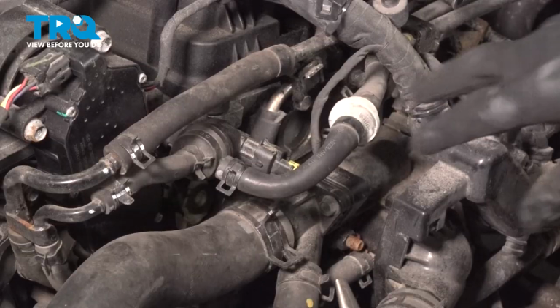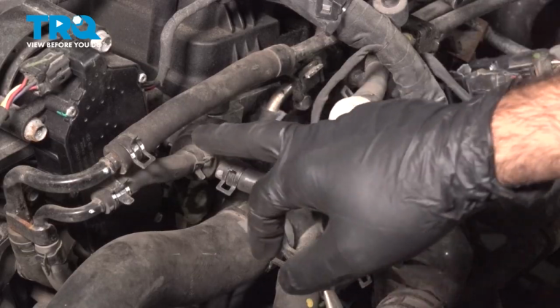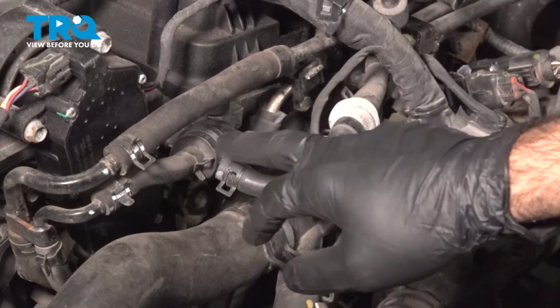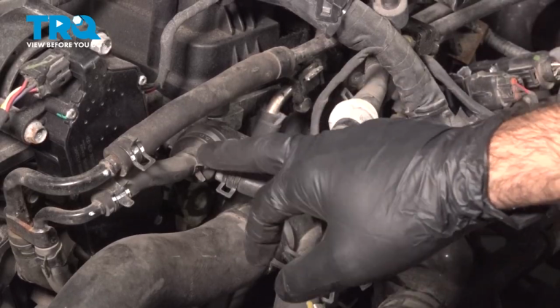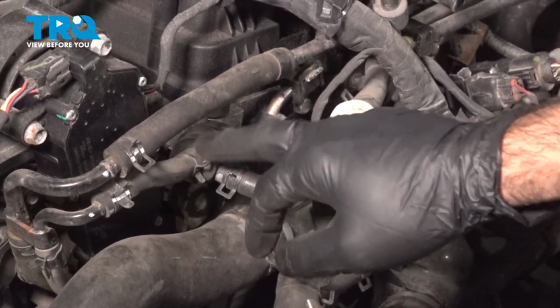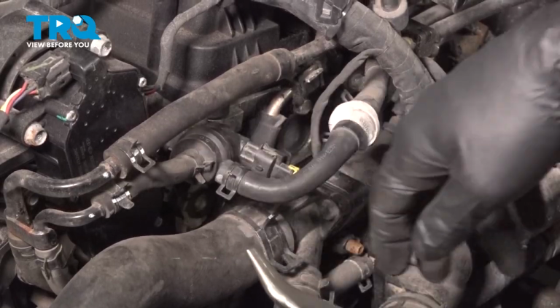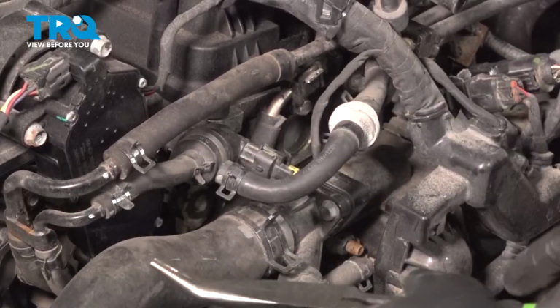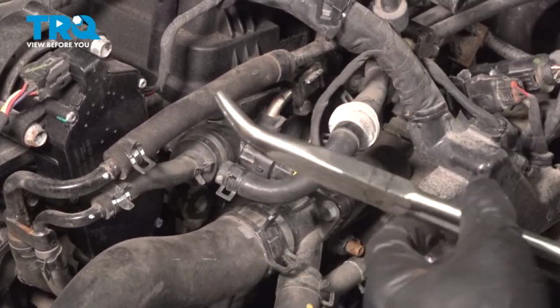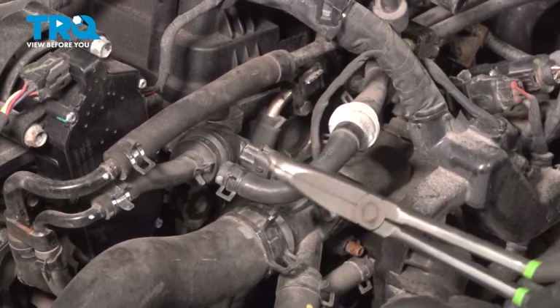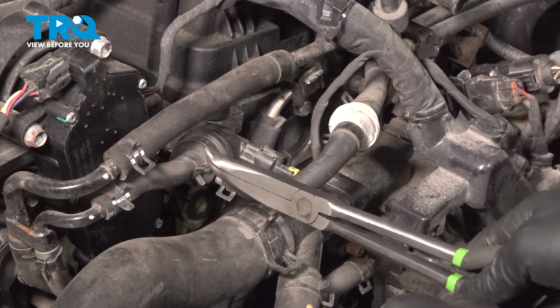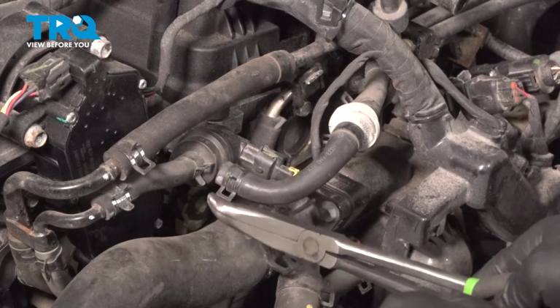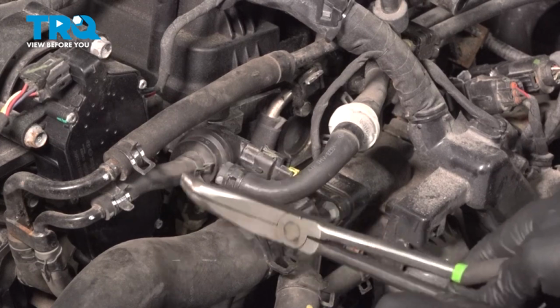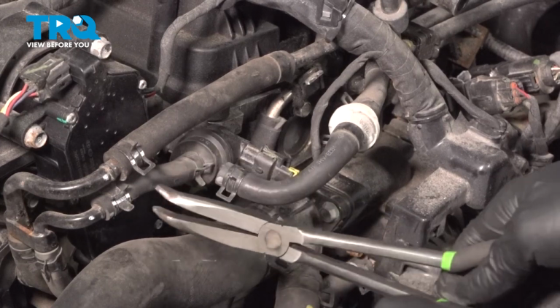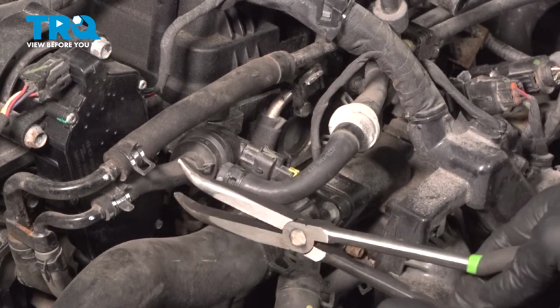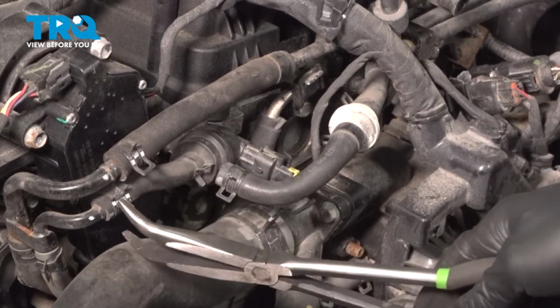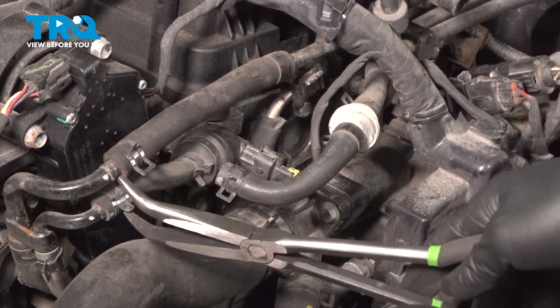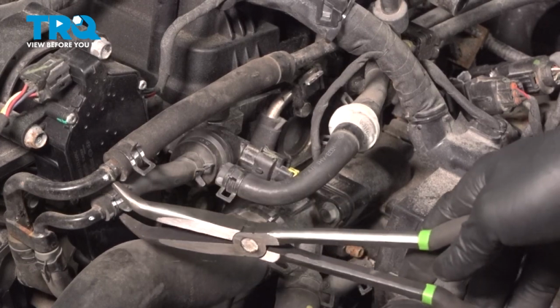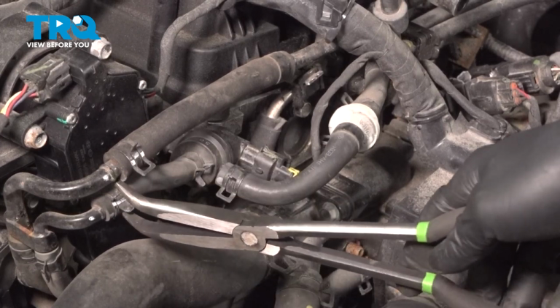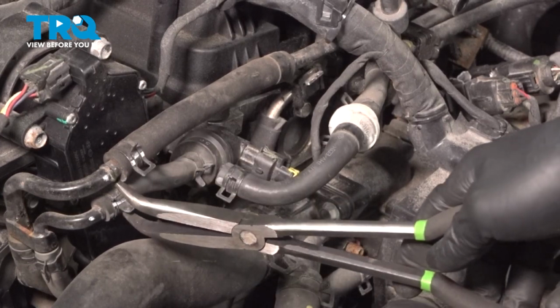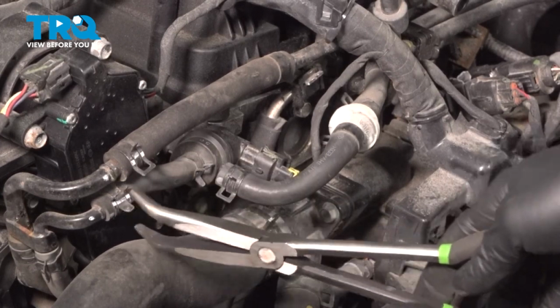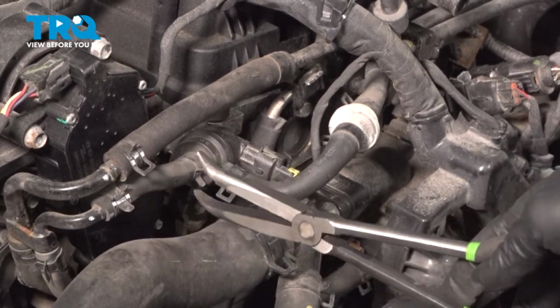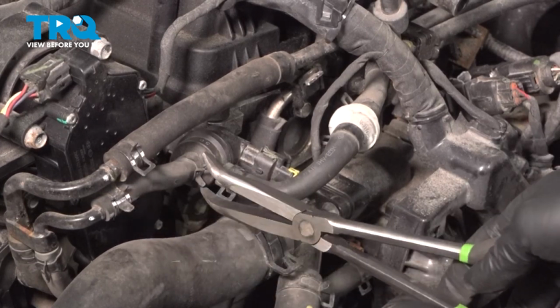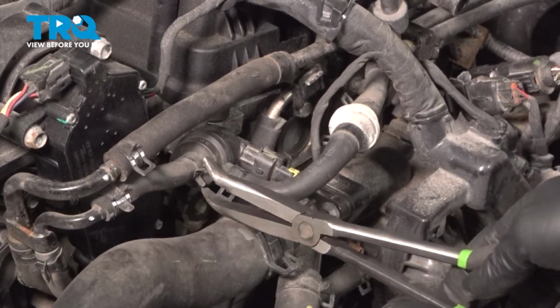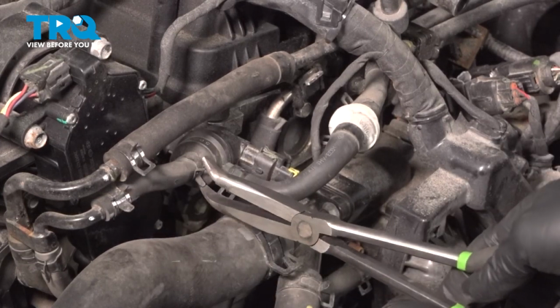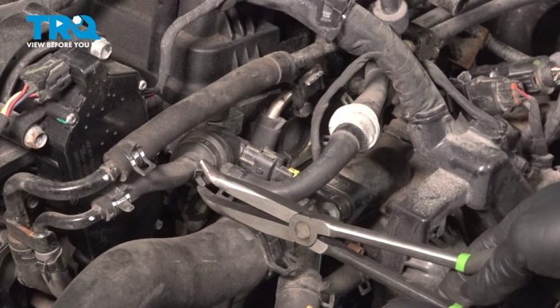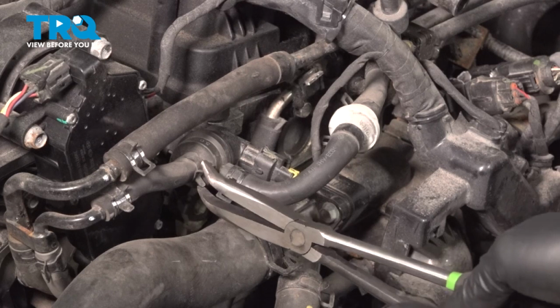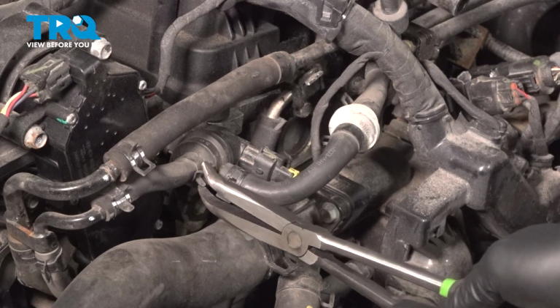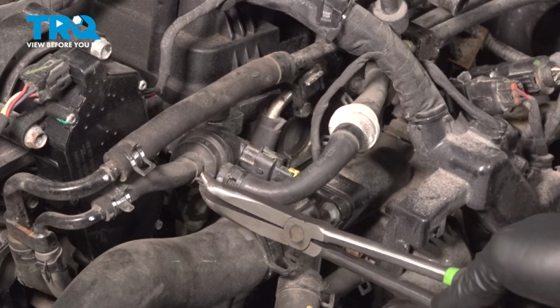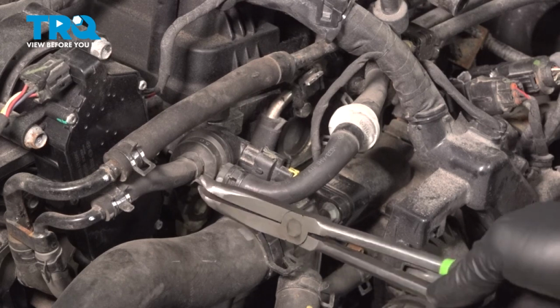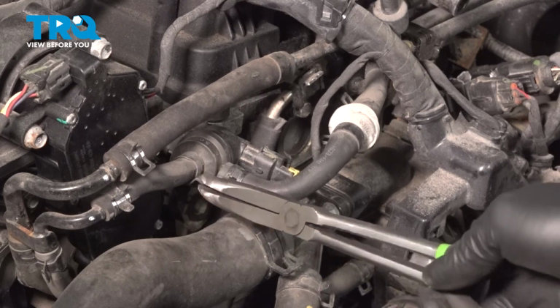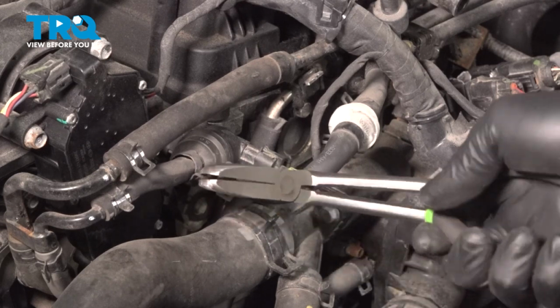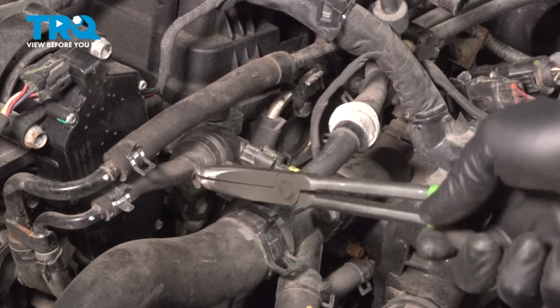Now we're going to start to remove our hose clamps off of our valve. You can take it off from the back or from the front — we're going to start as close to the valve as possible.